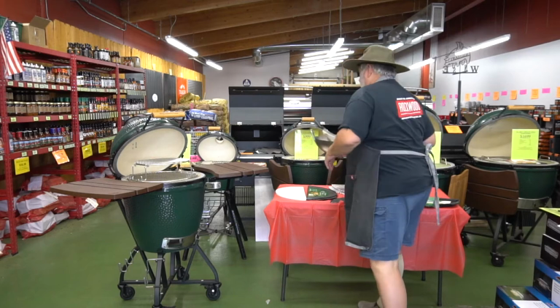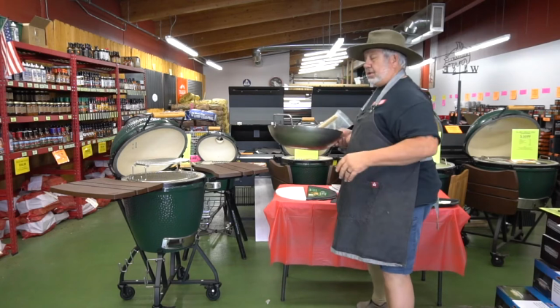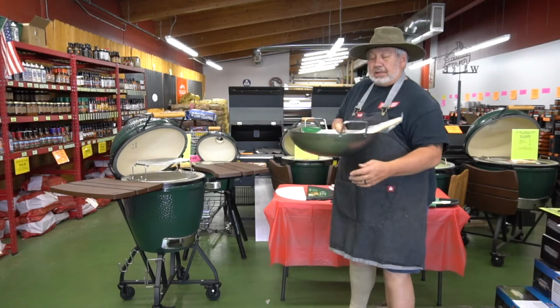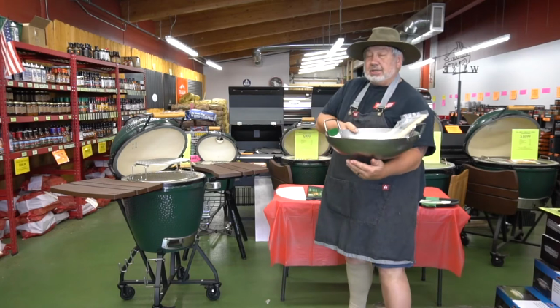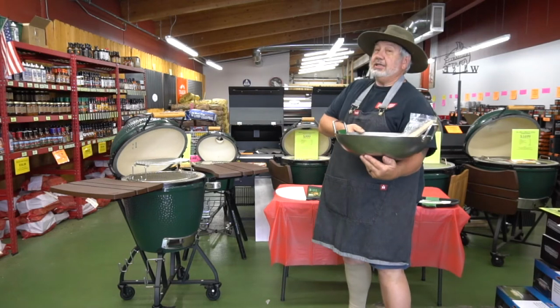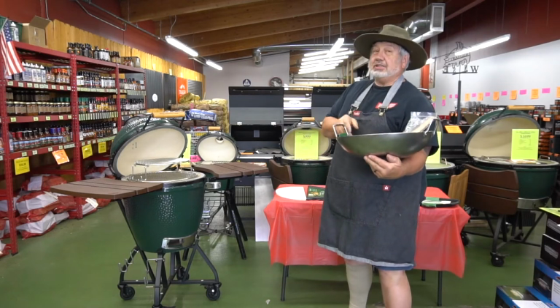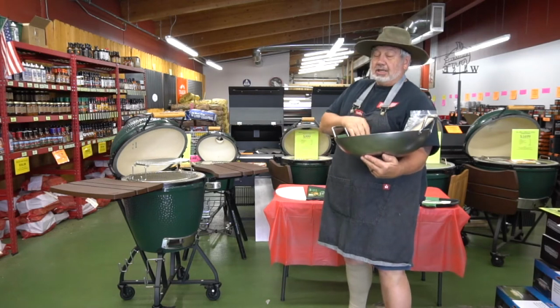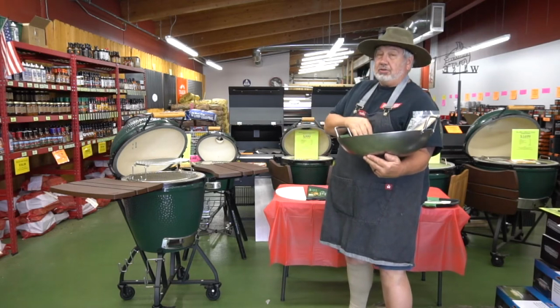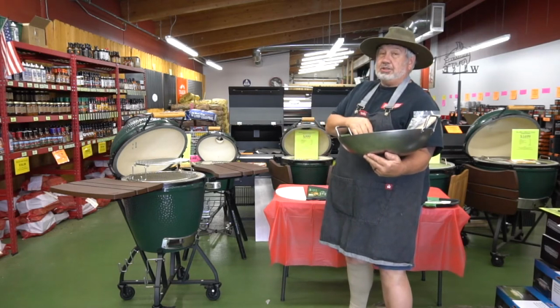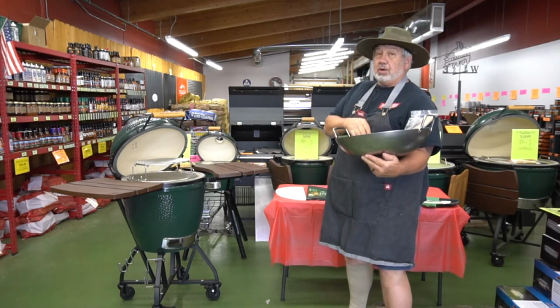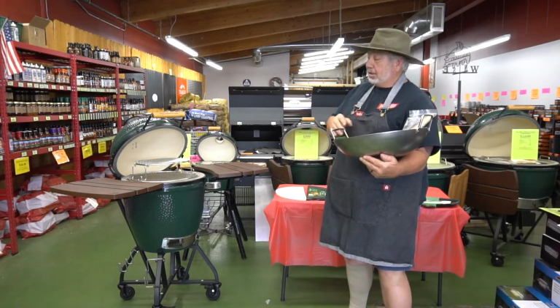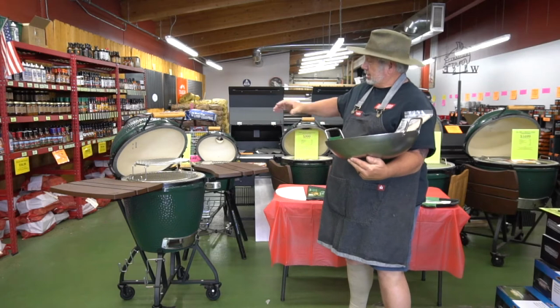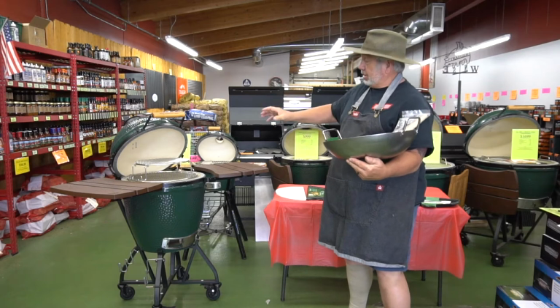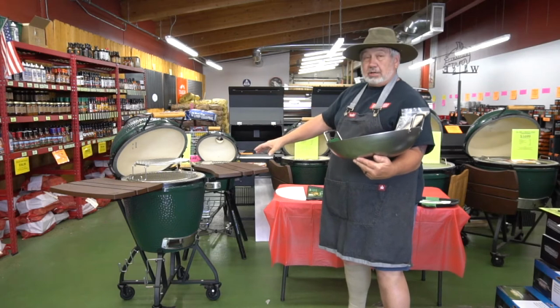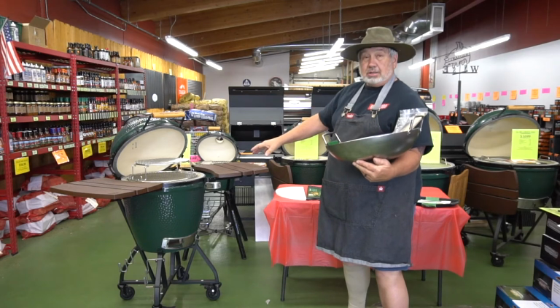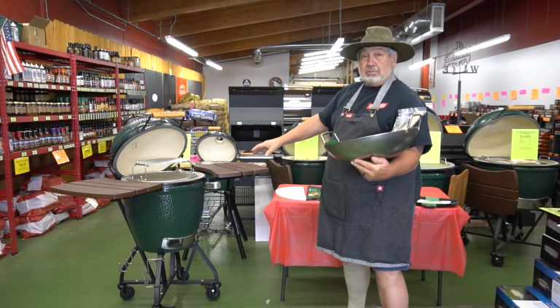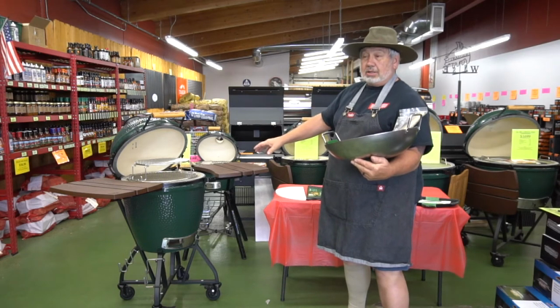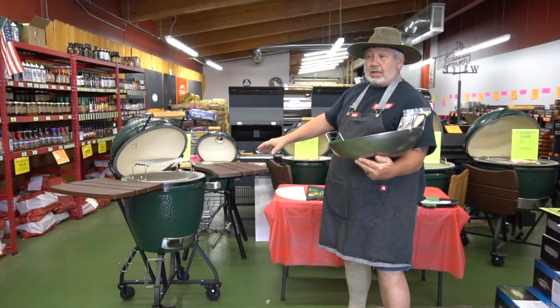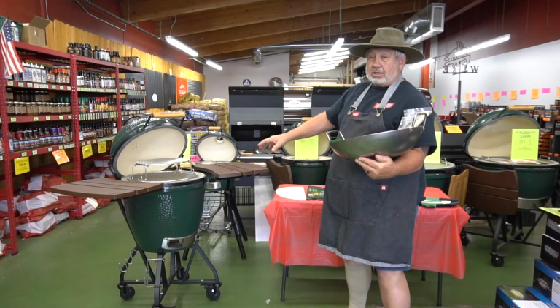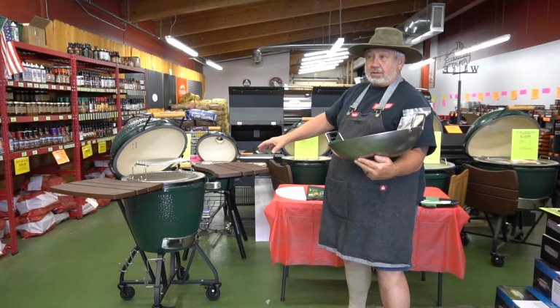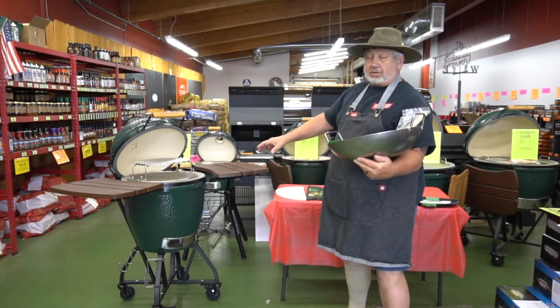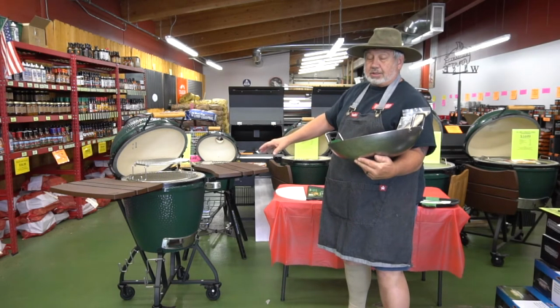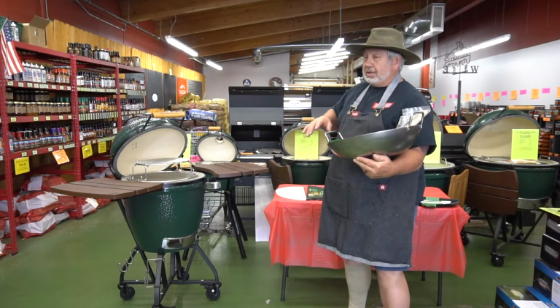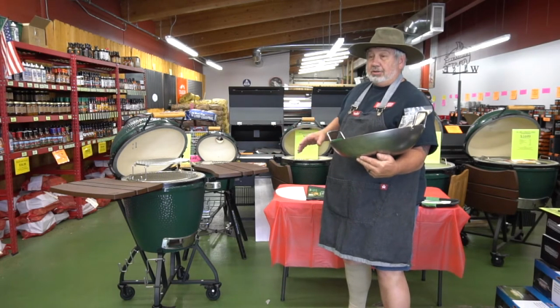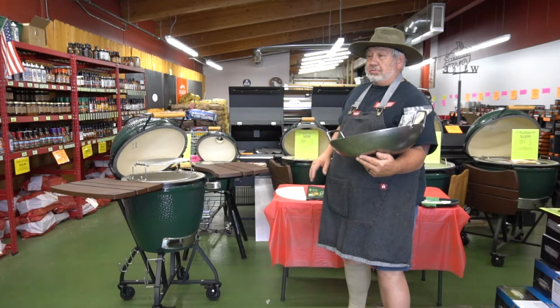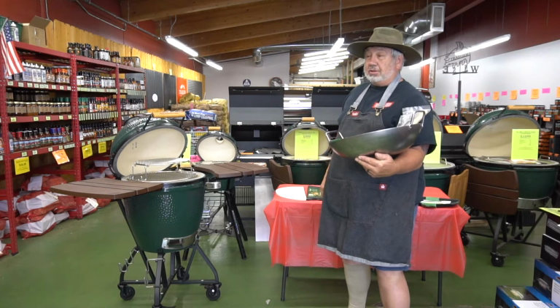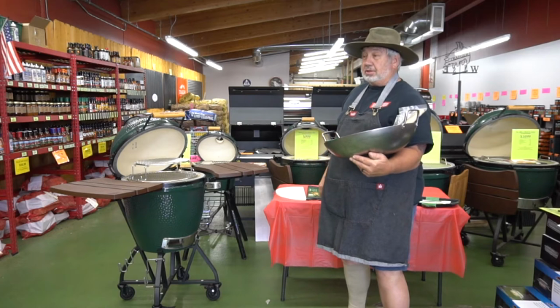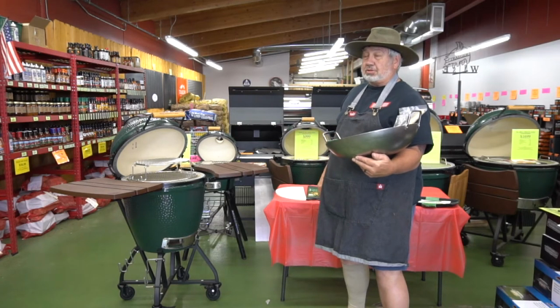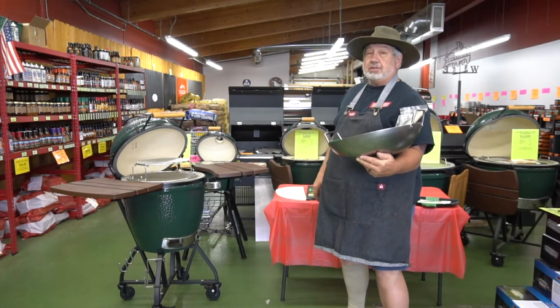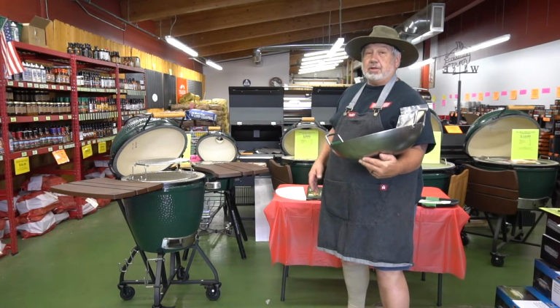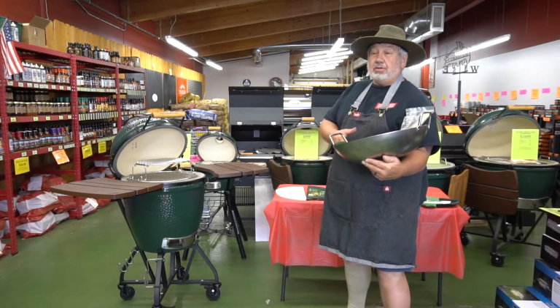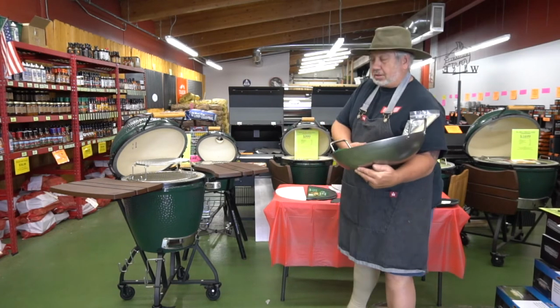And the plus is this heavy-duty steel wok. Sit it right down in the middle of that convector basket and you can stir-fry just about anything you want.